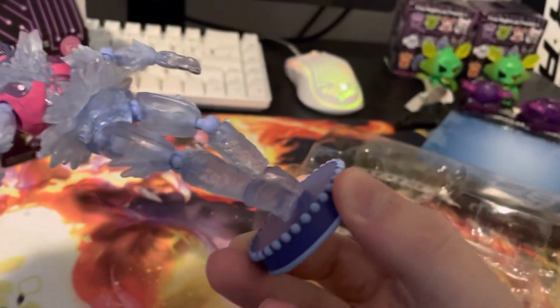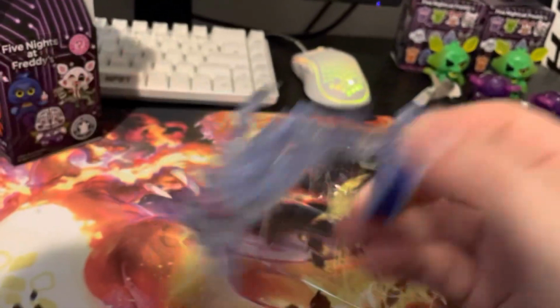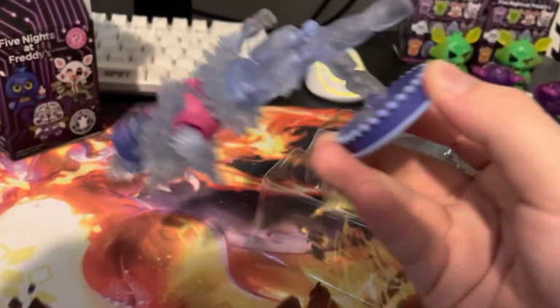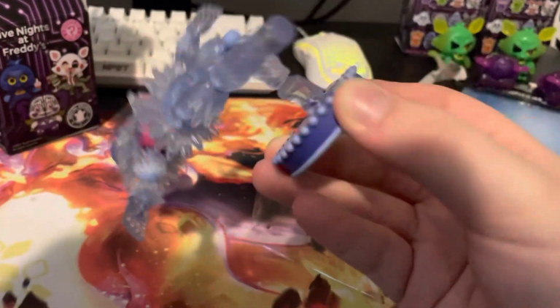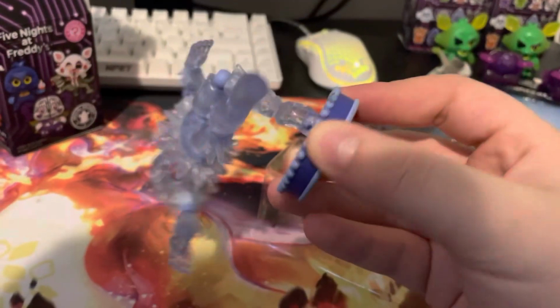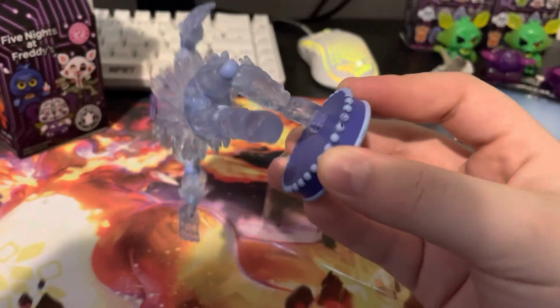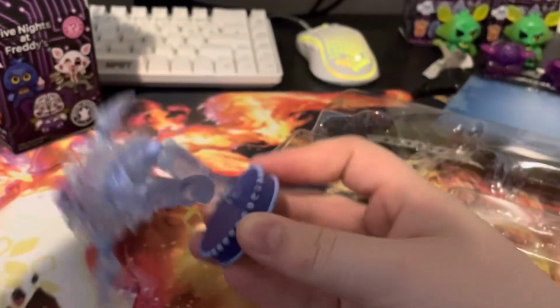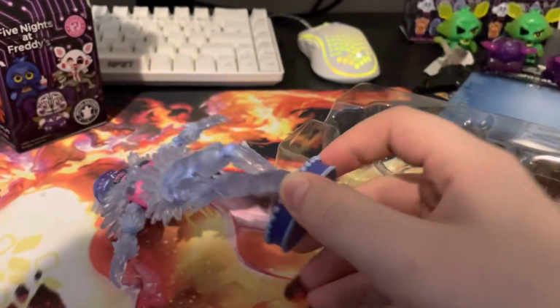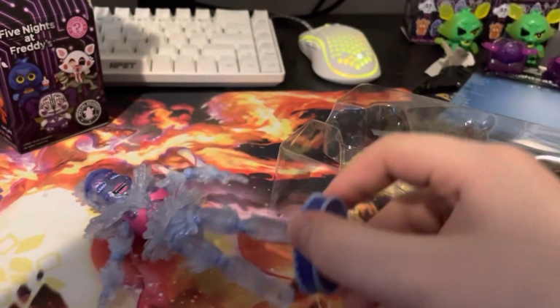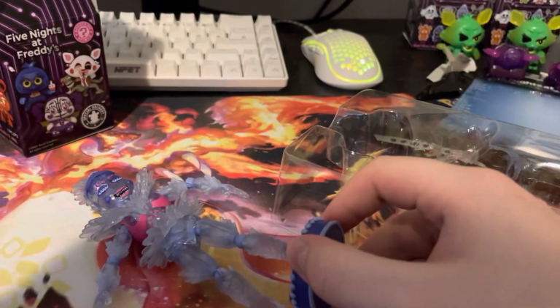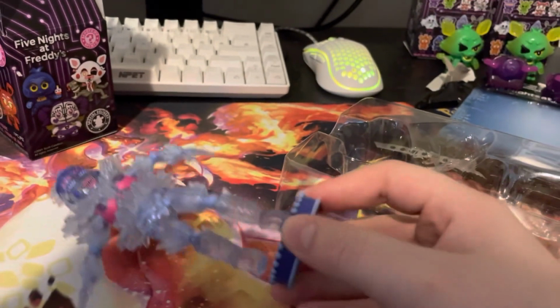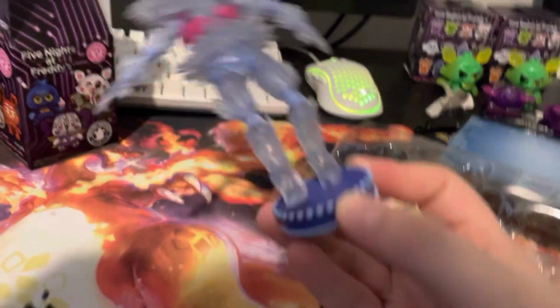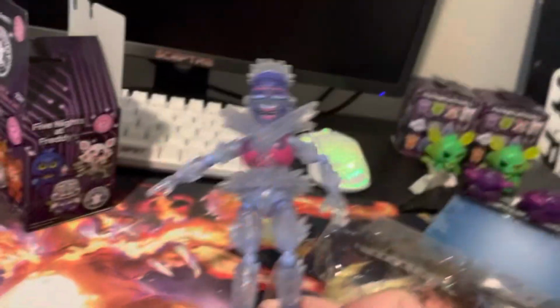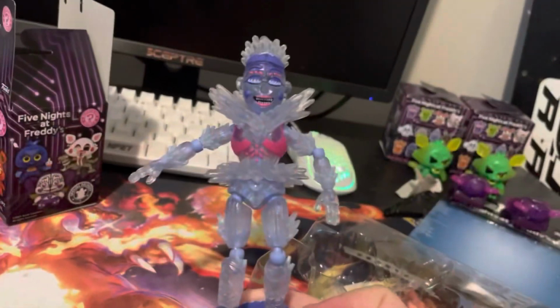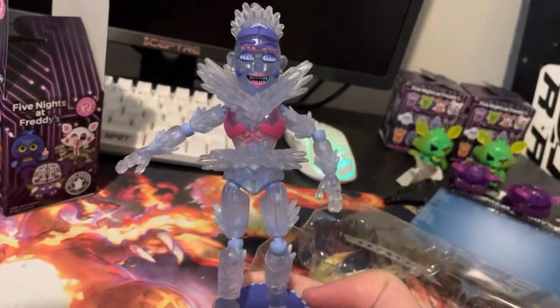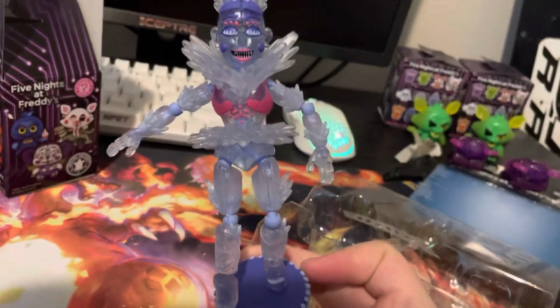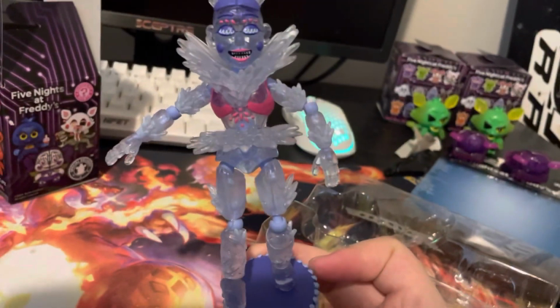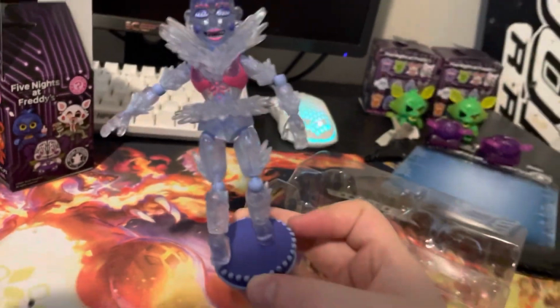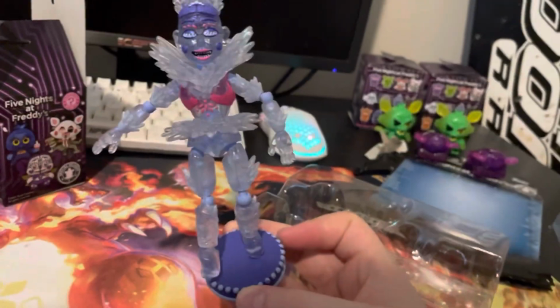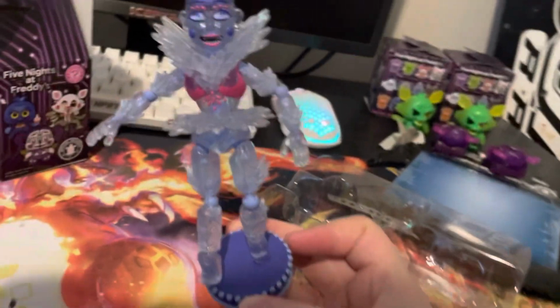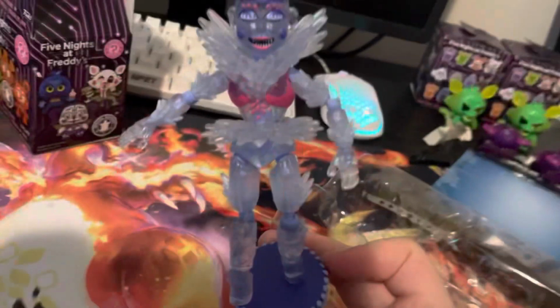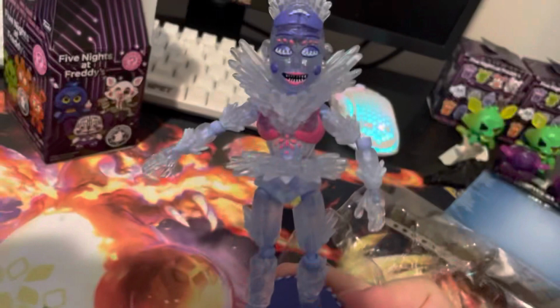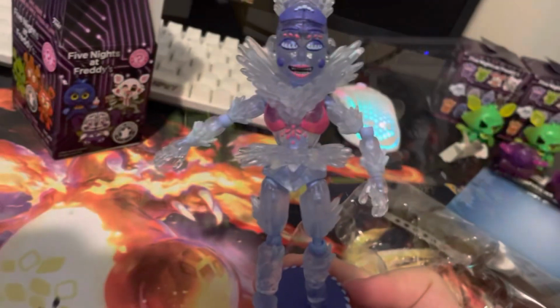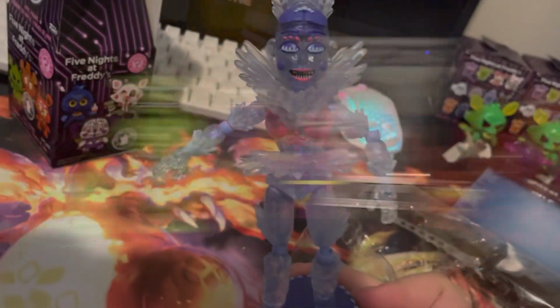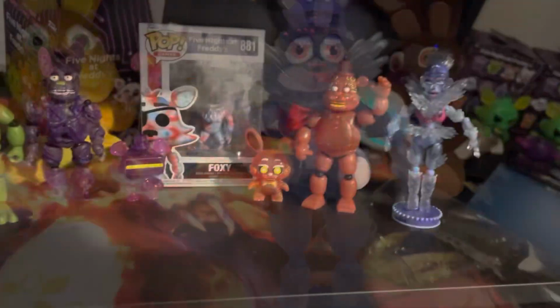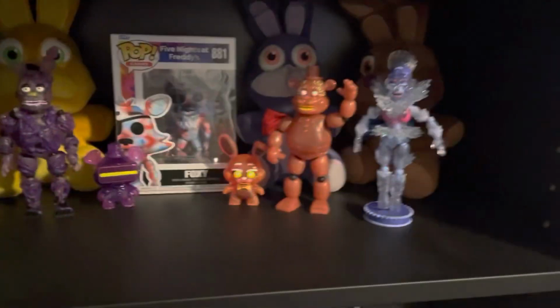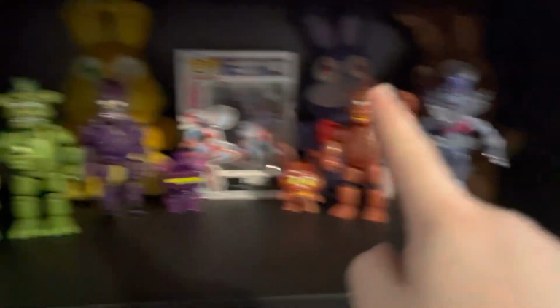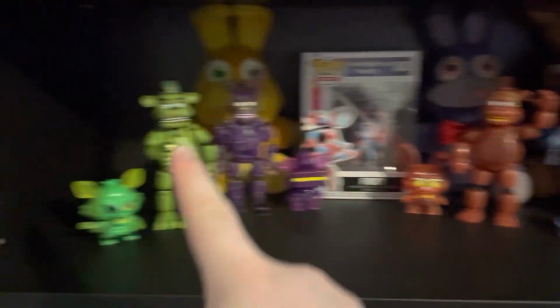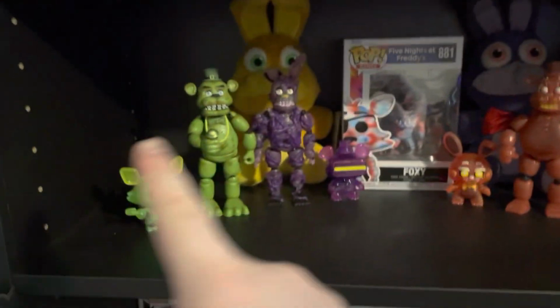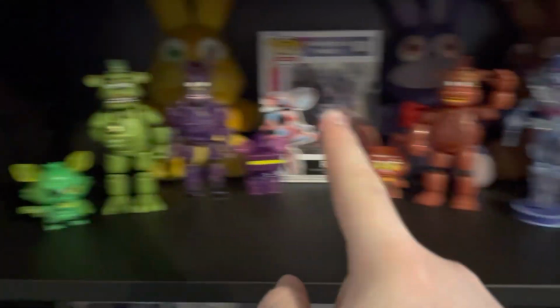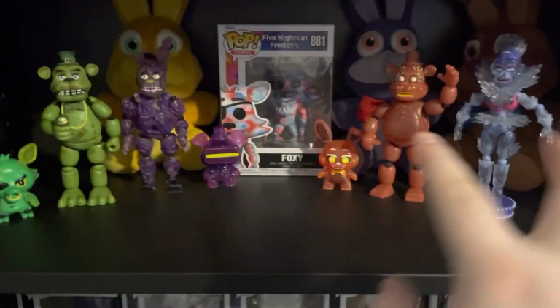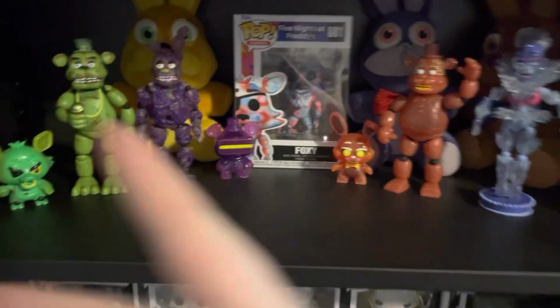FNAF figures are known to break easily, so these are definitely — but yeah, she's pretty cool. Thanks for watching. Here's all my FNAF action figures — I only have four.